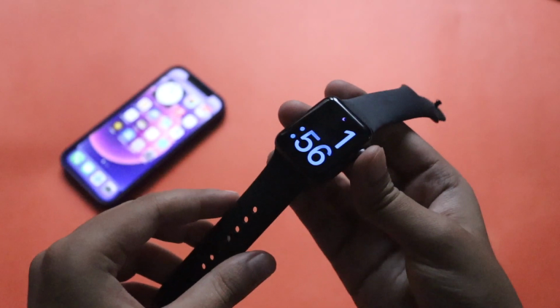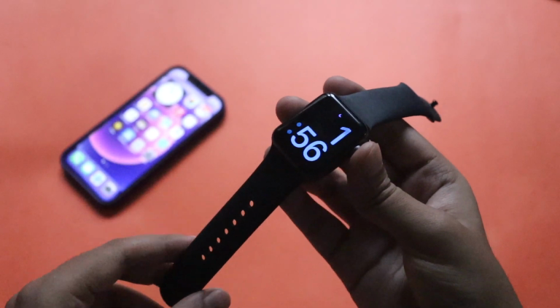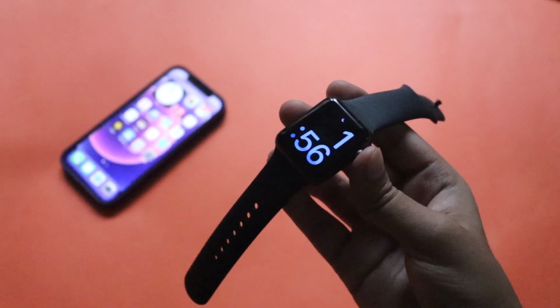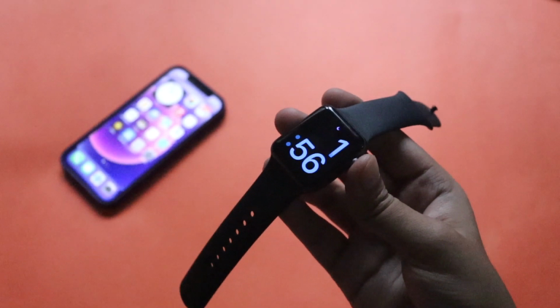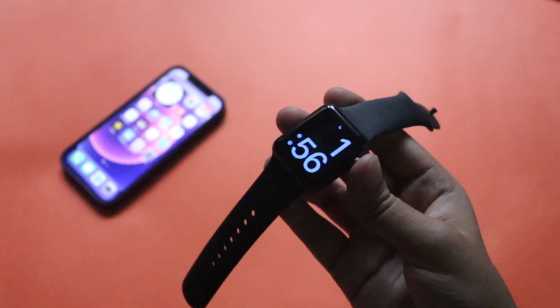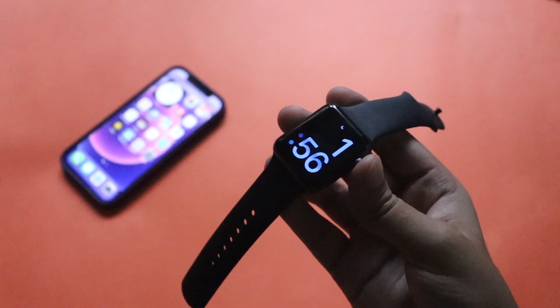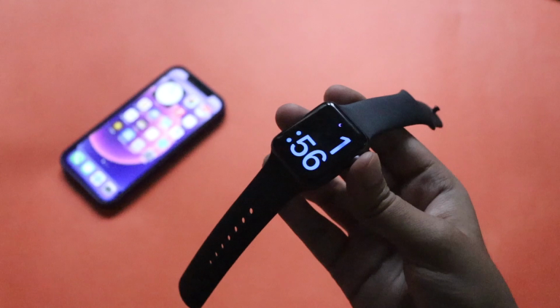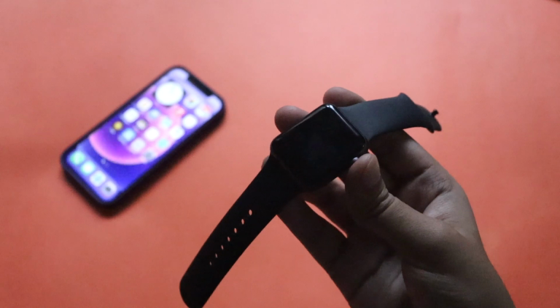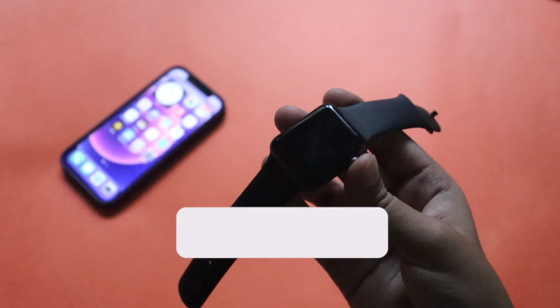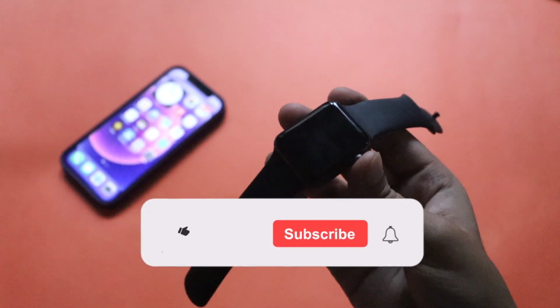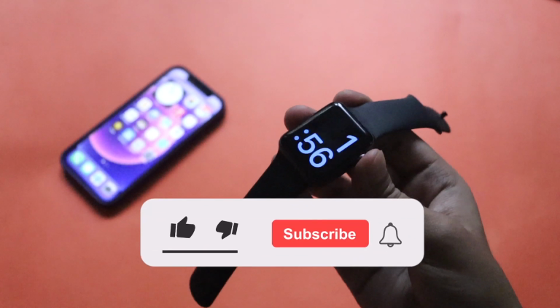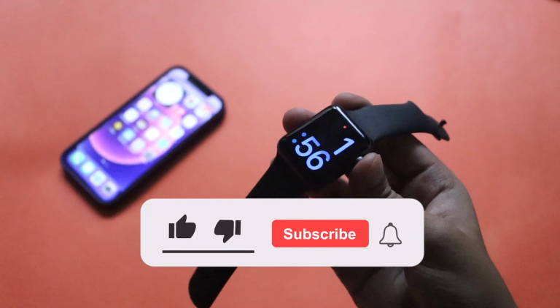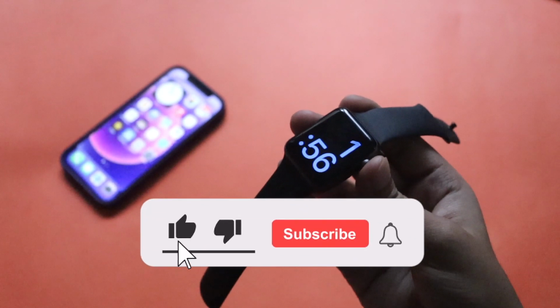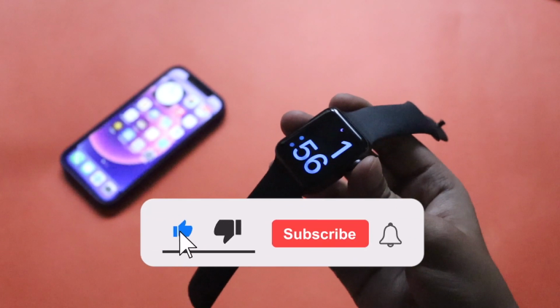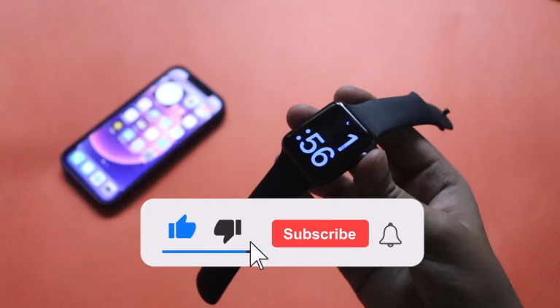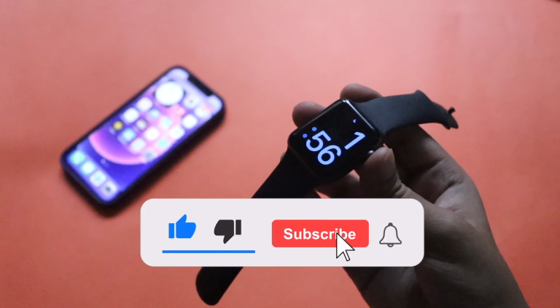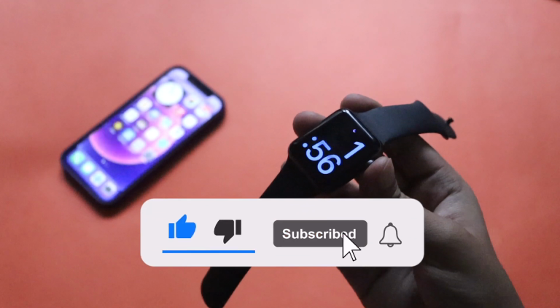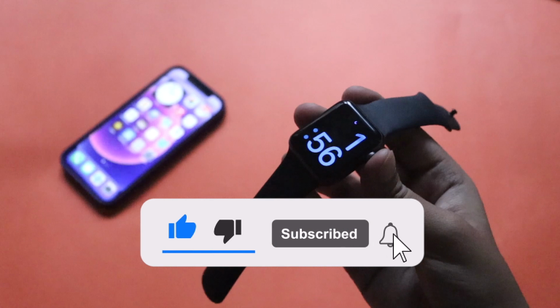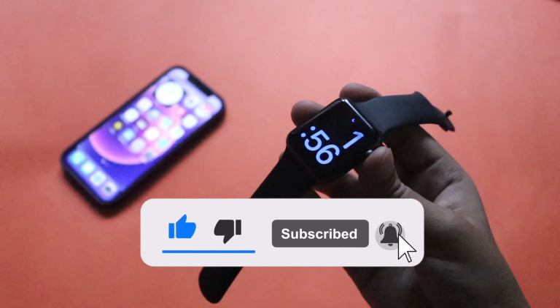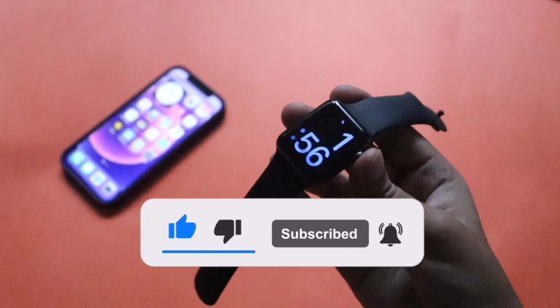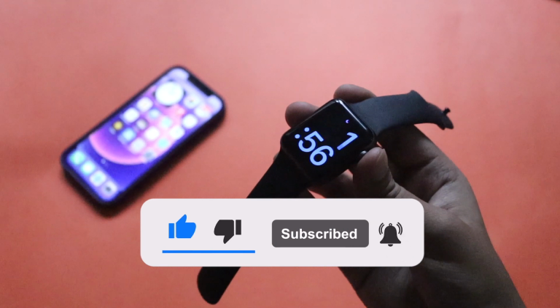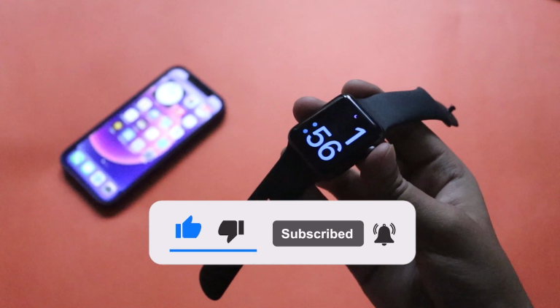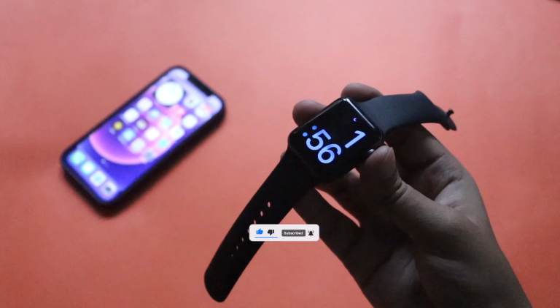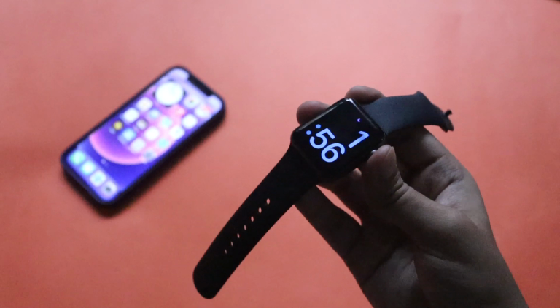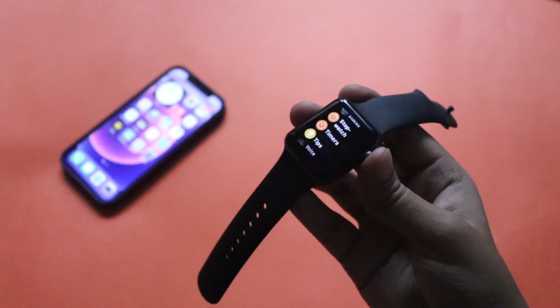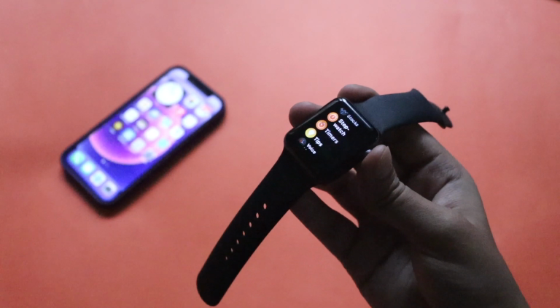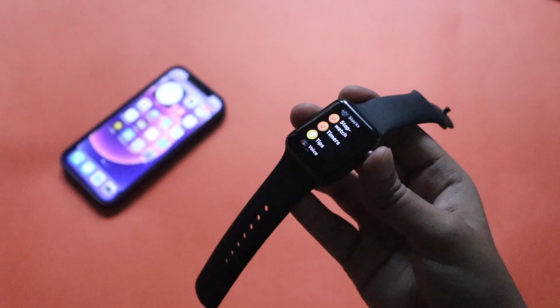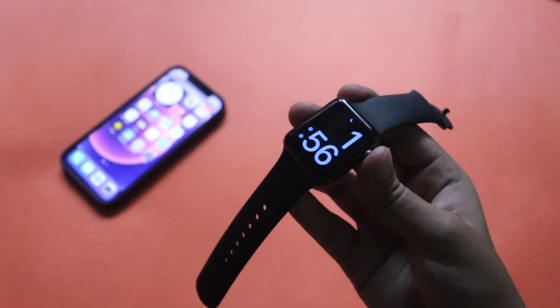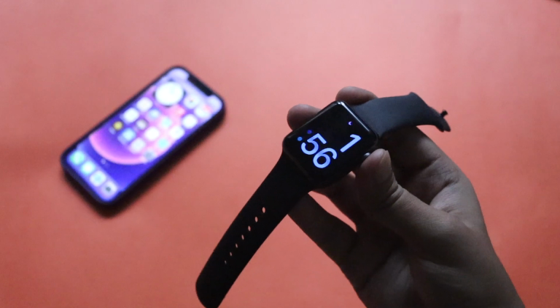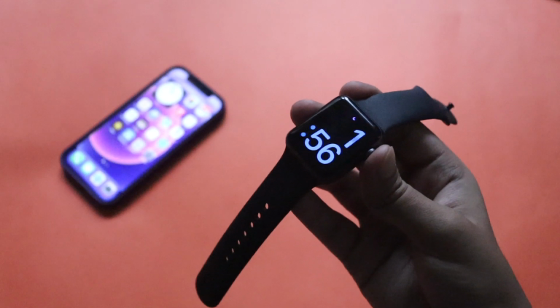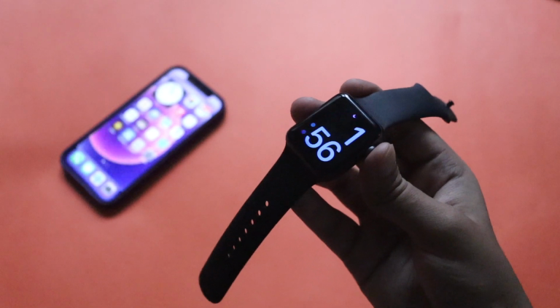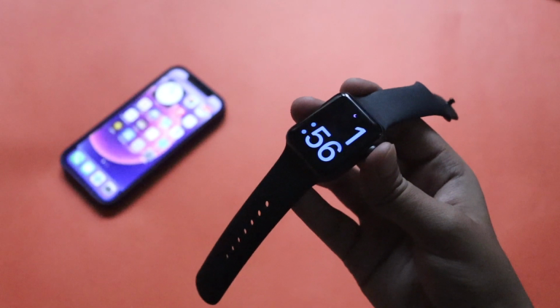Make sure you watch this video till the end. If you're new here, please give this video a thumbs up and consider subscribing to the channel, as it gives me immense motivation to make more videos like this for you guys. Now with that said, let's get right into the video.